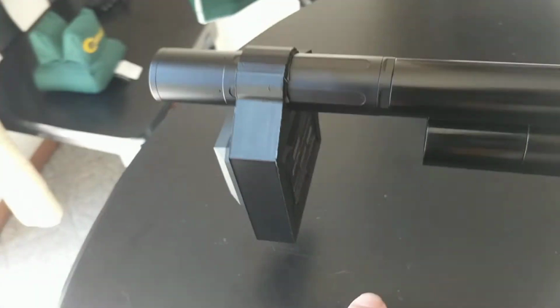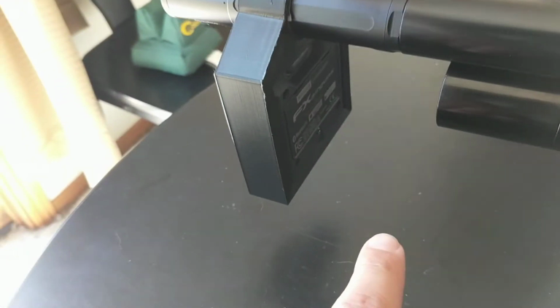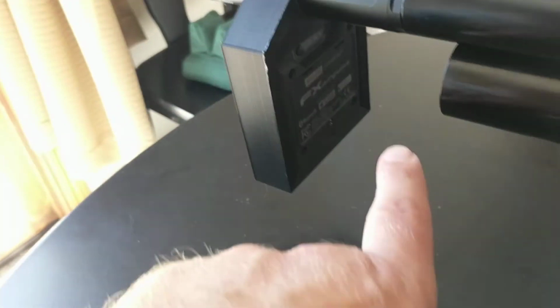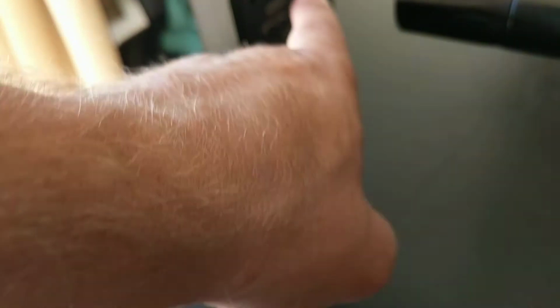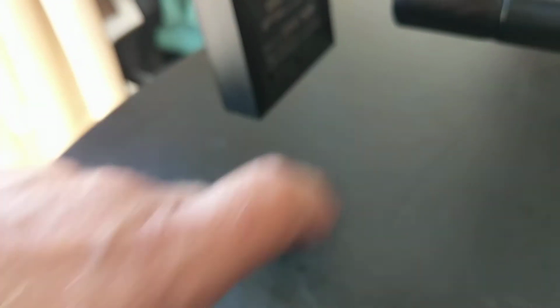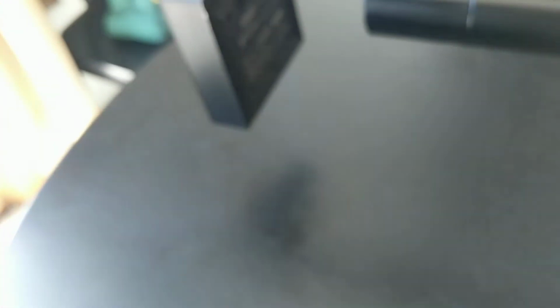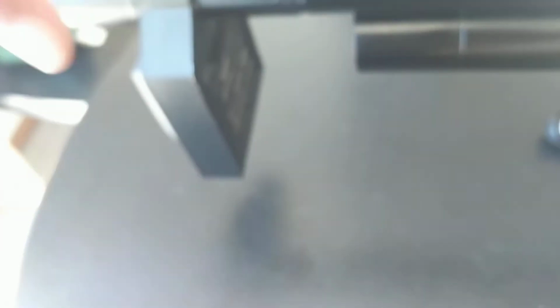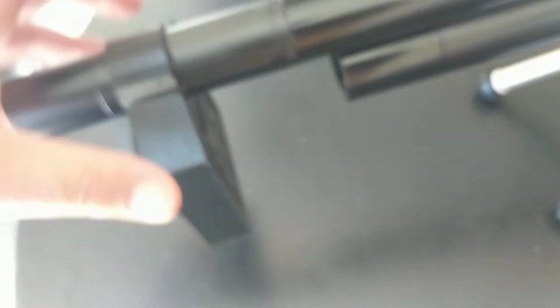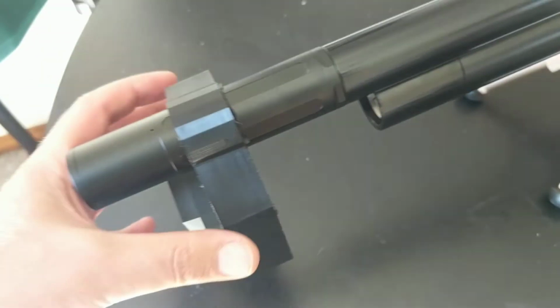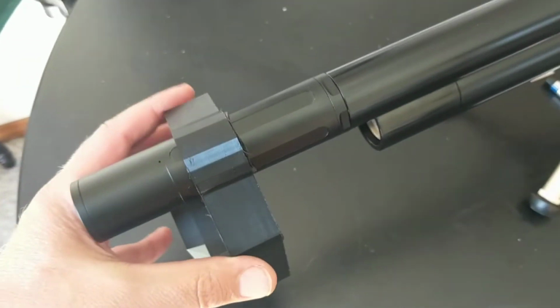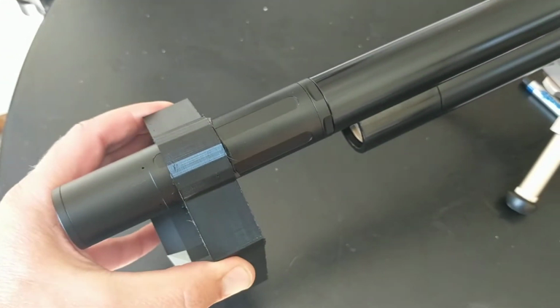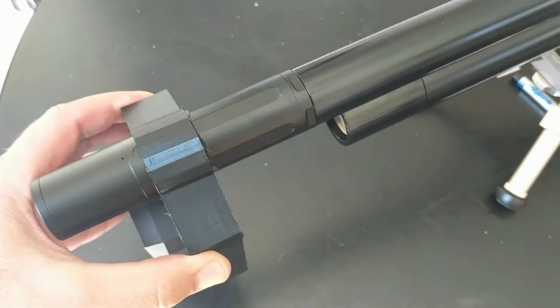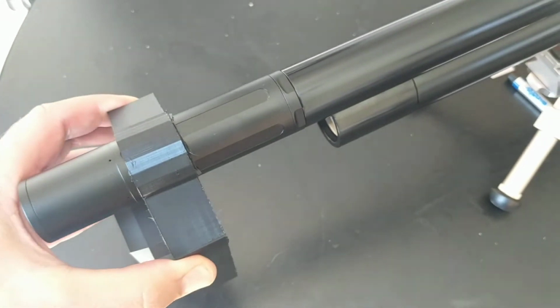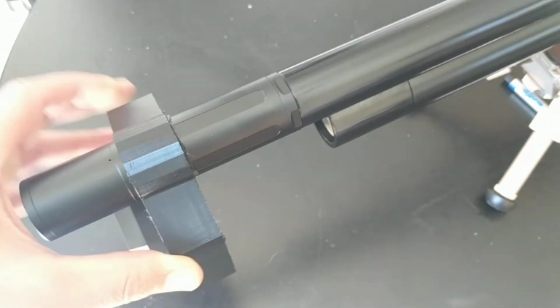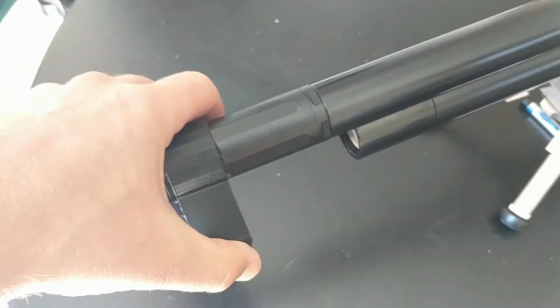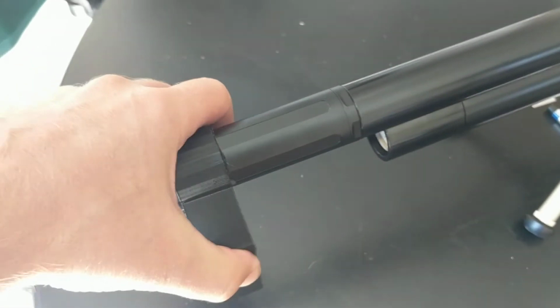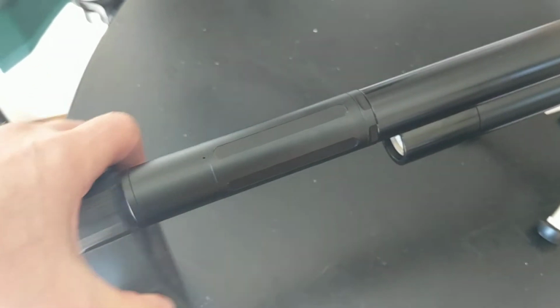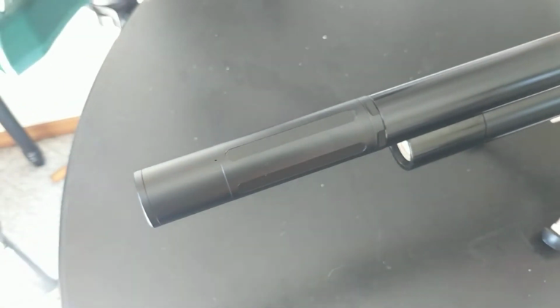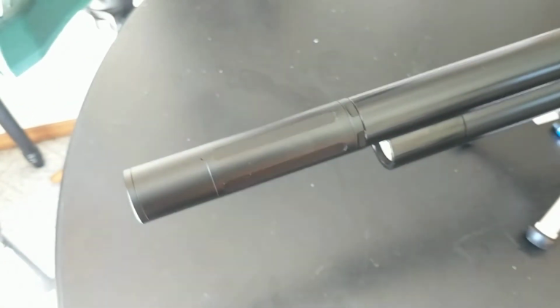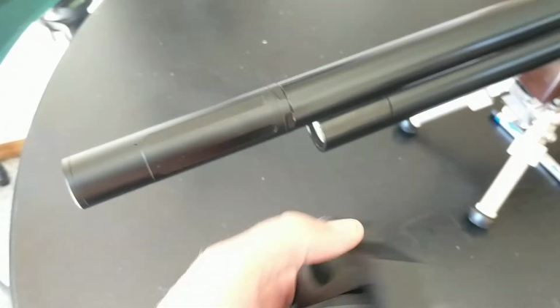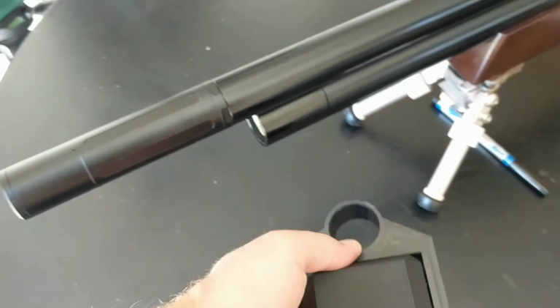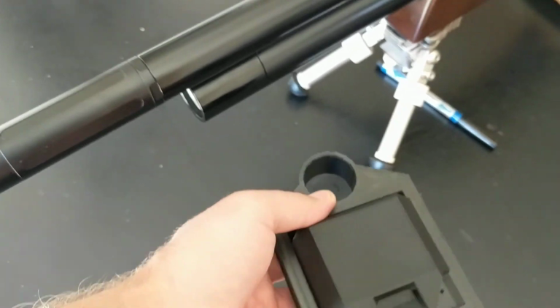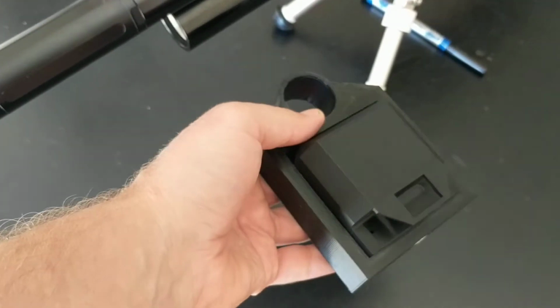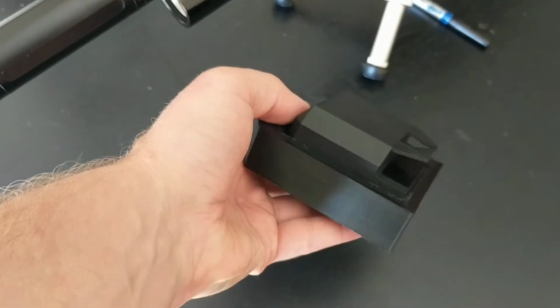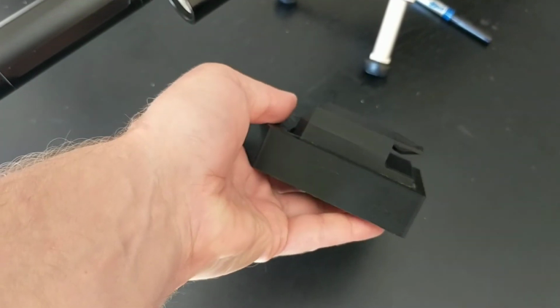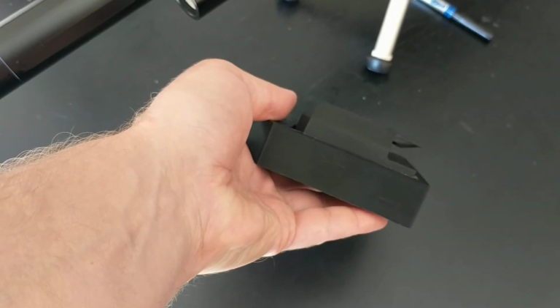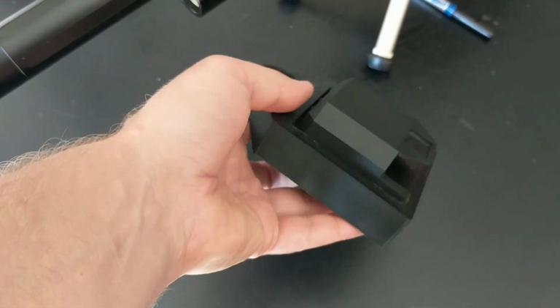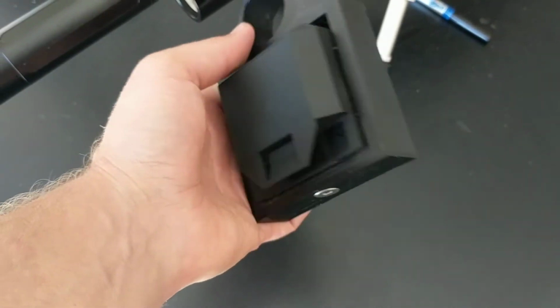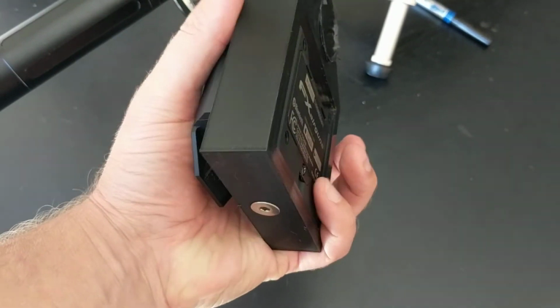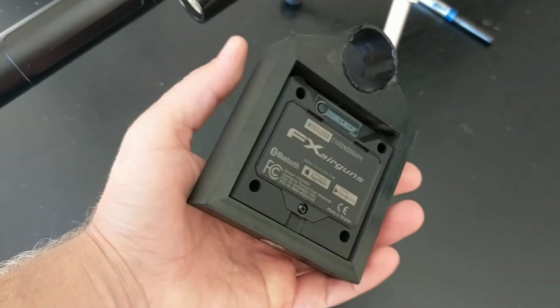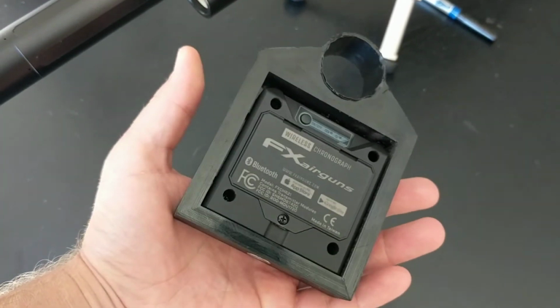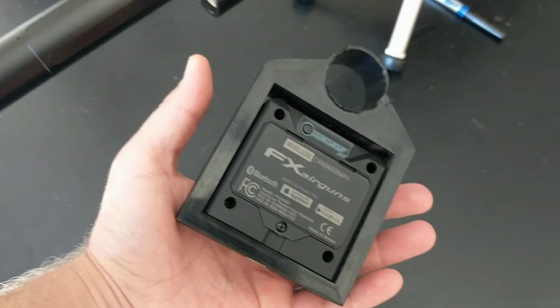I can still reach the buttons and everything in the back. When I'm done I just take it off, throw it back in my bag. It's good to go. I like it.